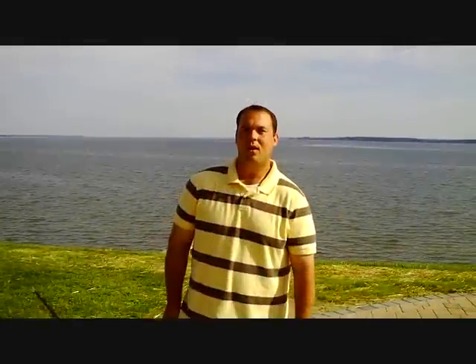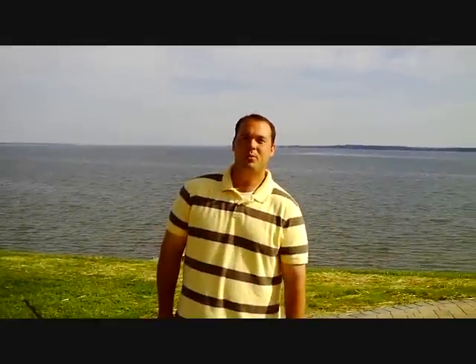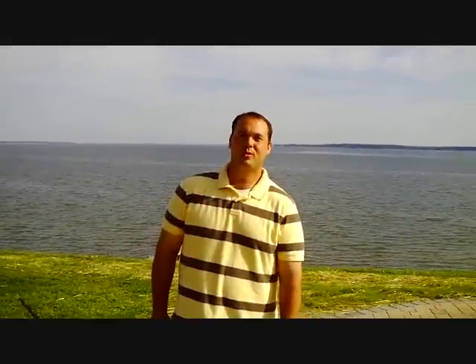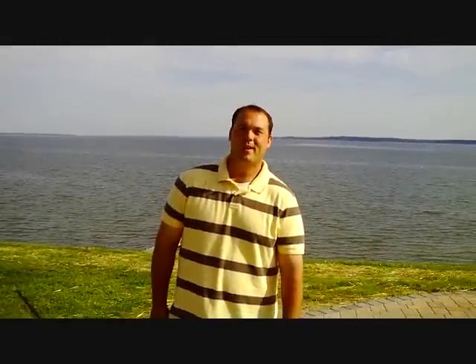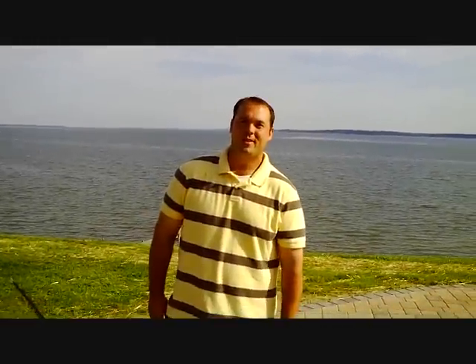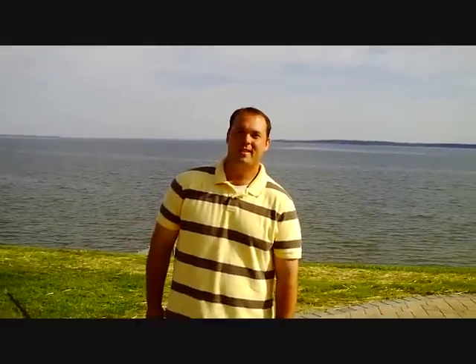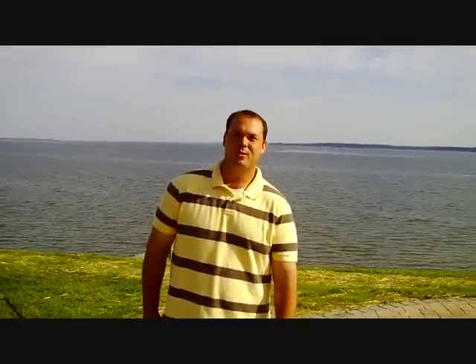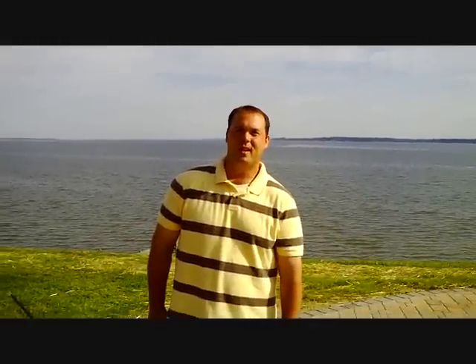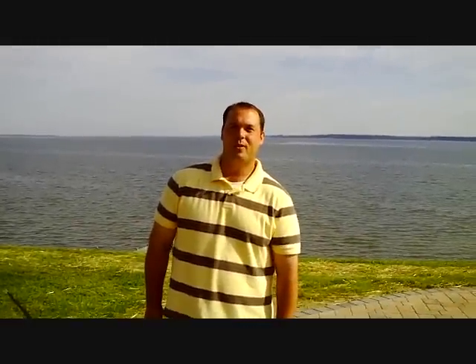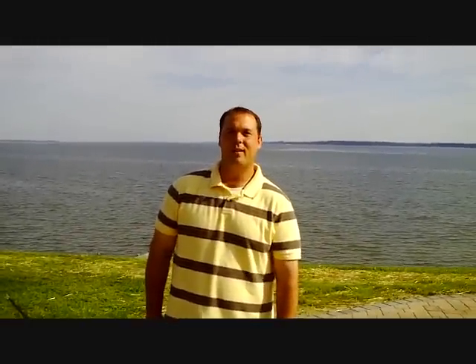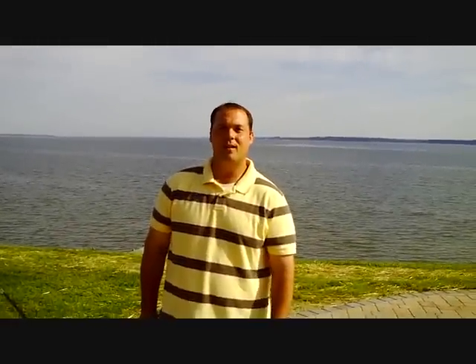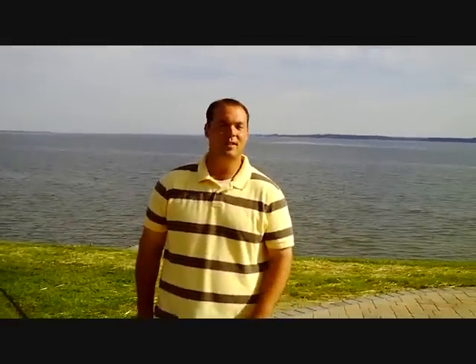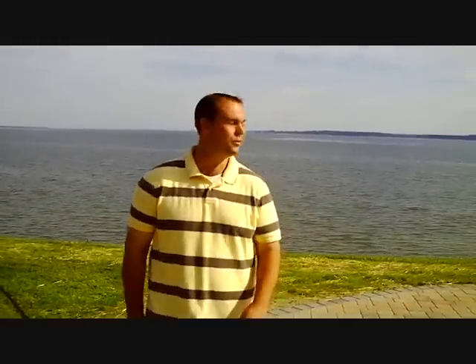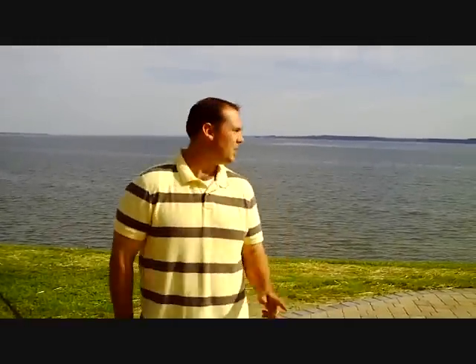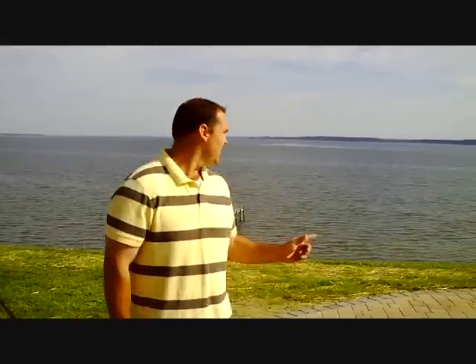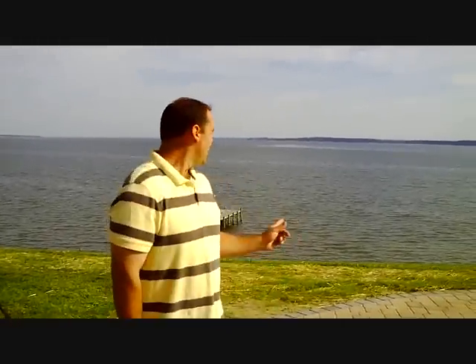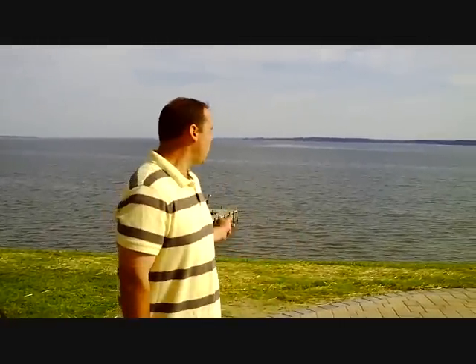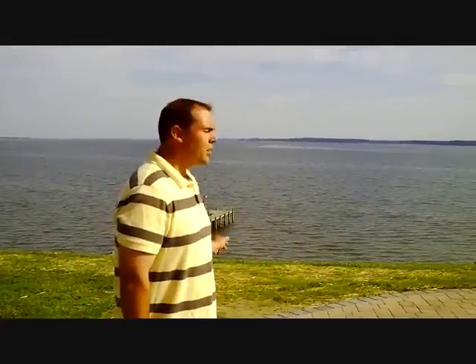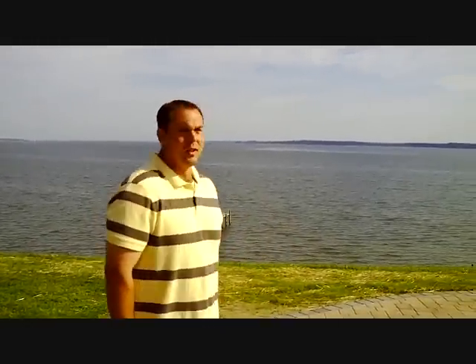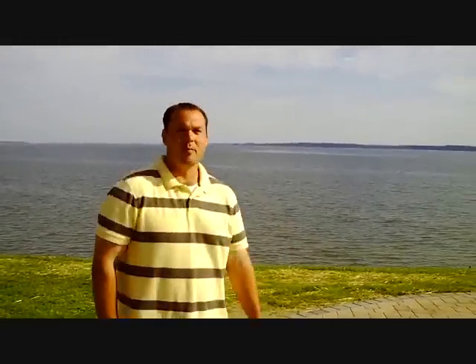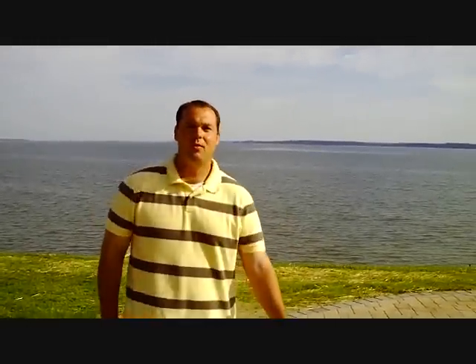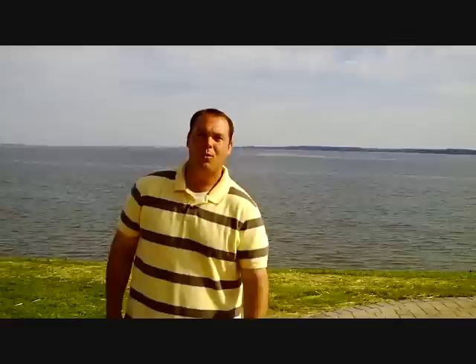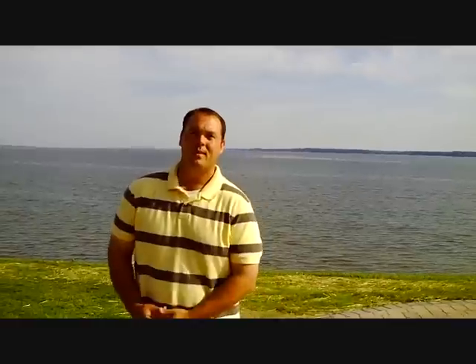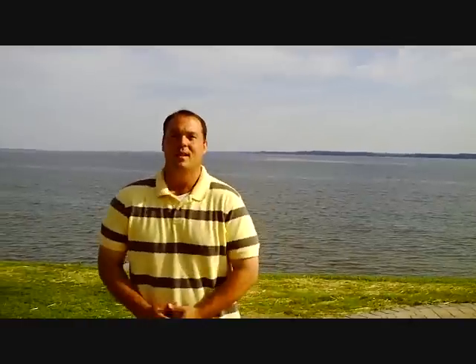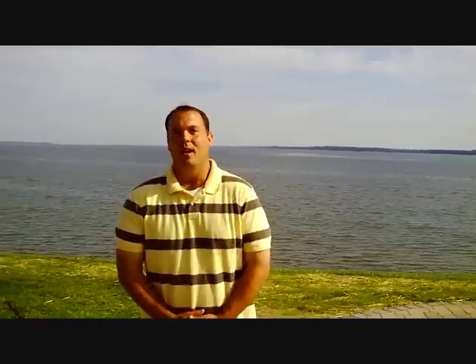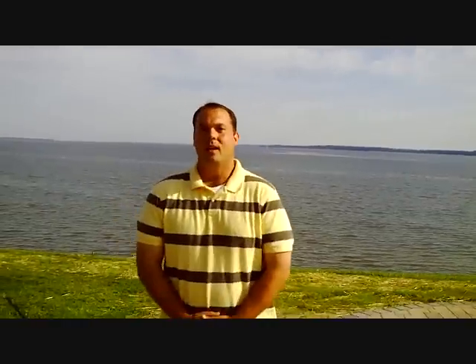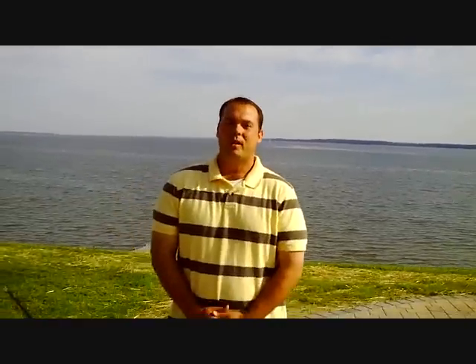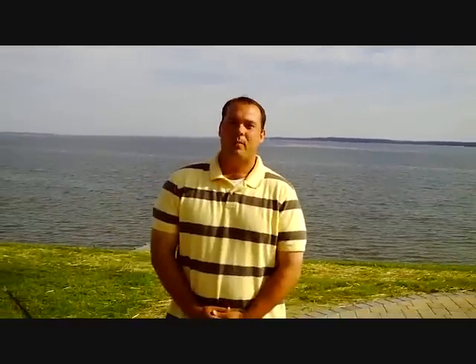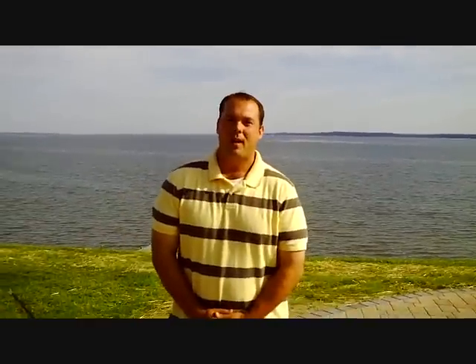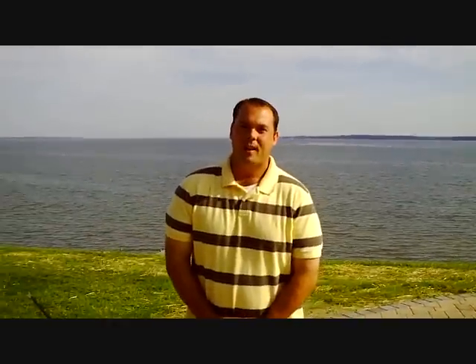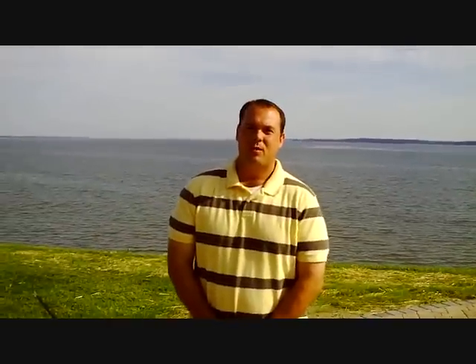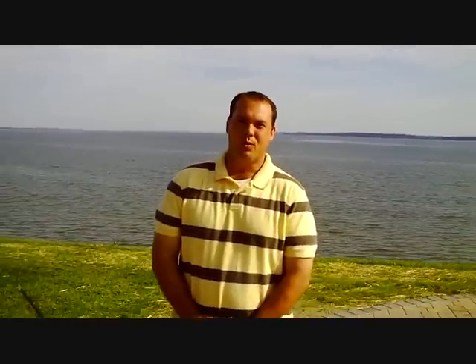Welcome to Pool School. My name is Jason Hughes and we're here in lovely Saluda, Virginia on the water at a beautiful pool. Today we're going to talk about how to vacuum your pool.